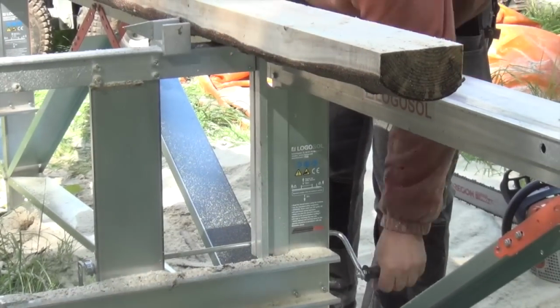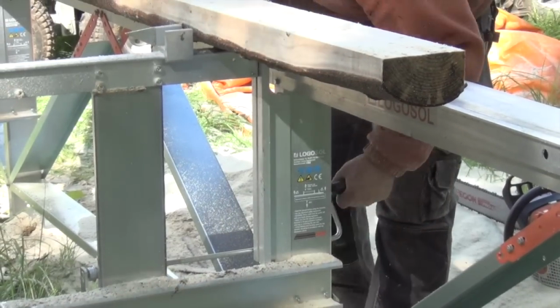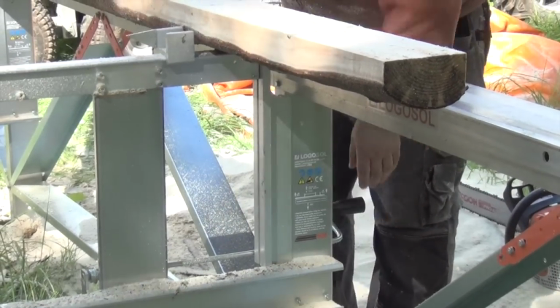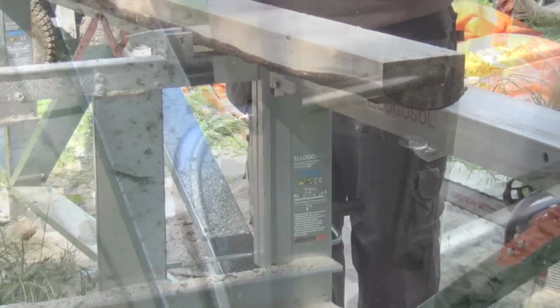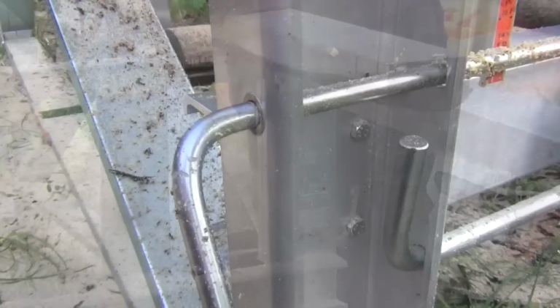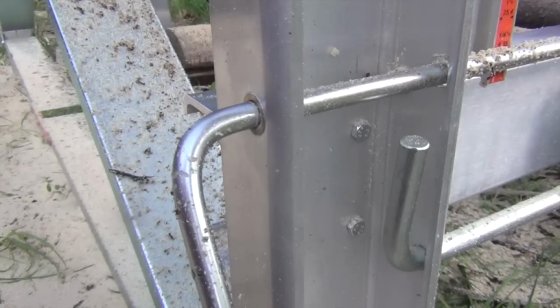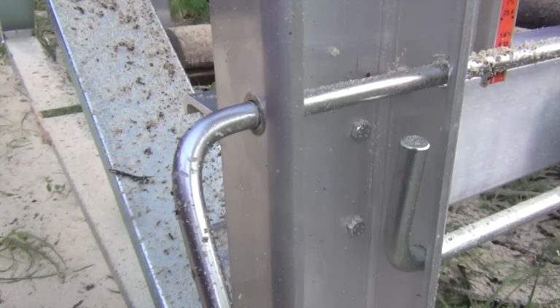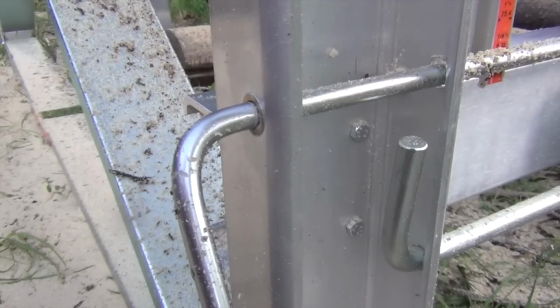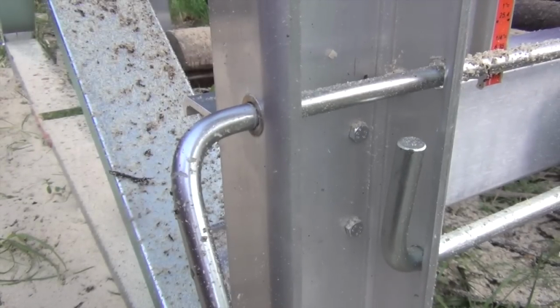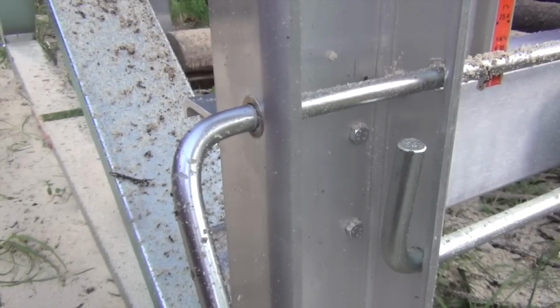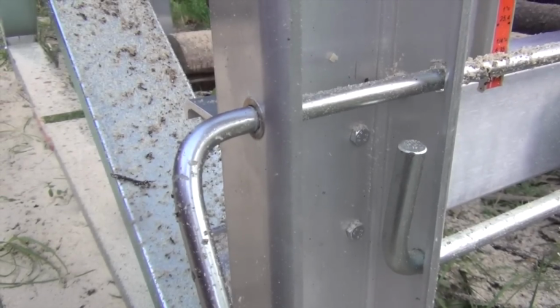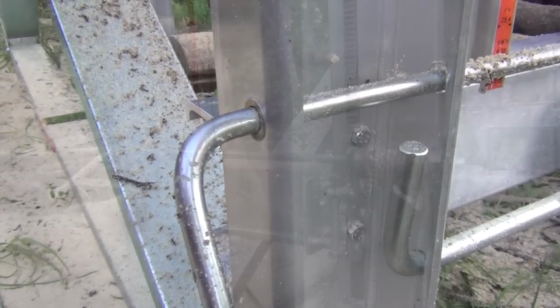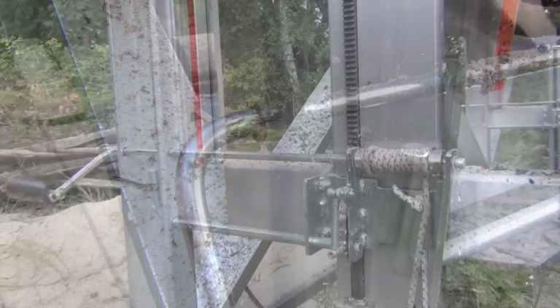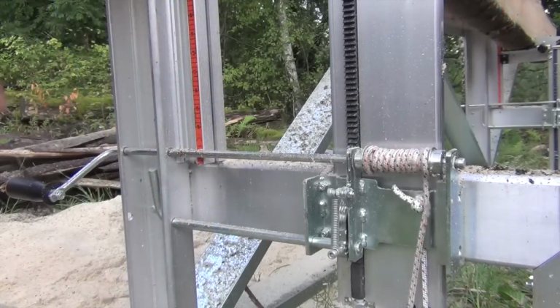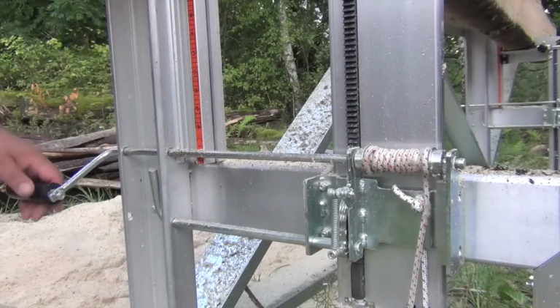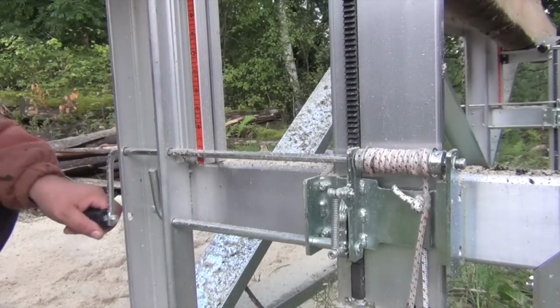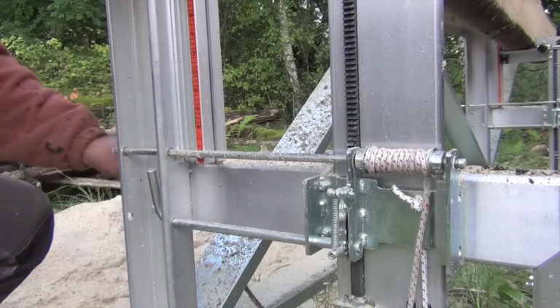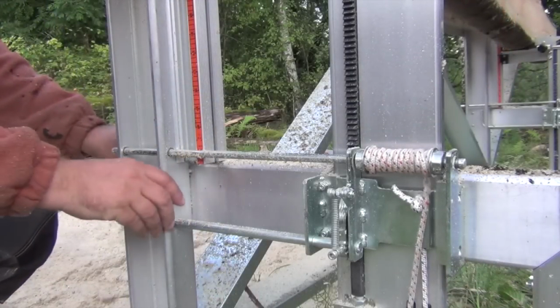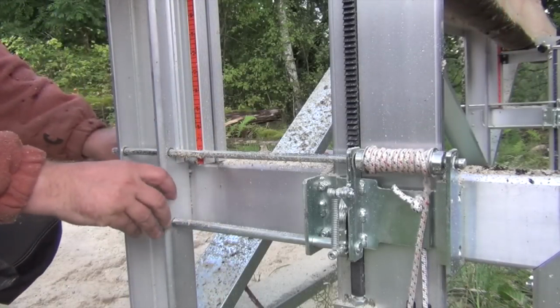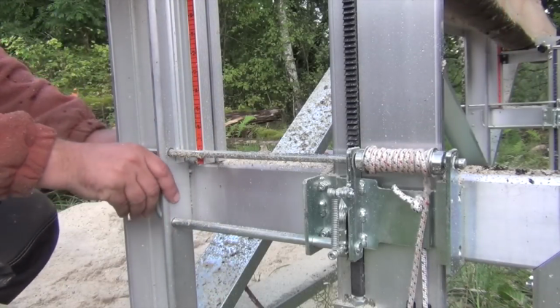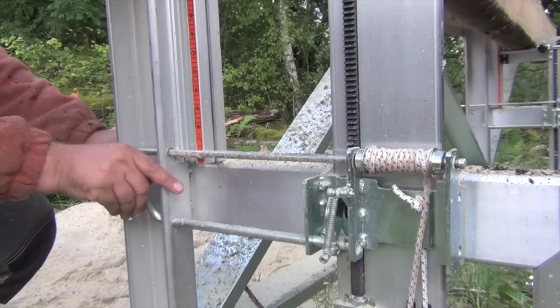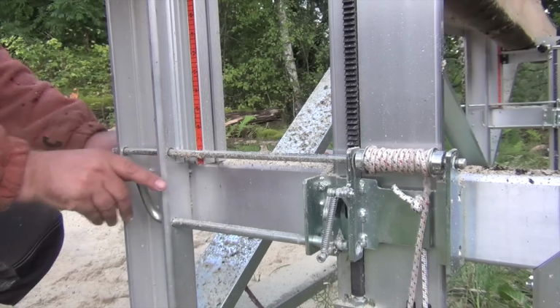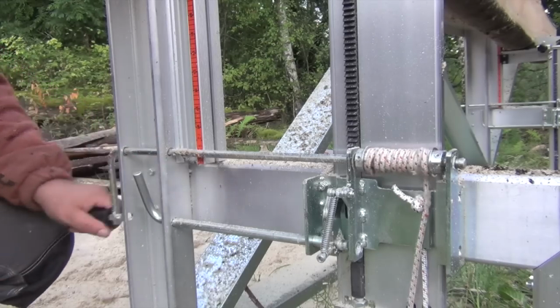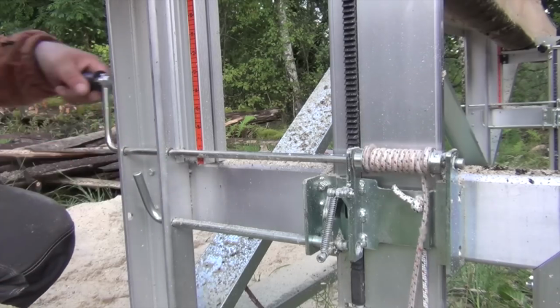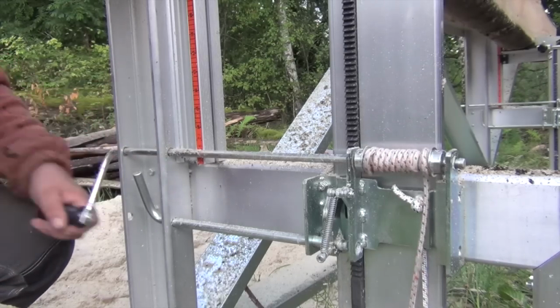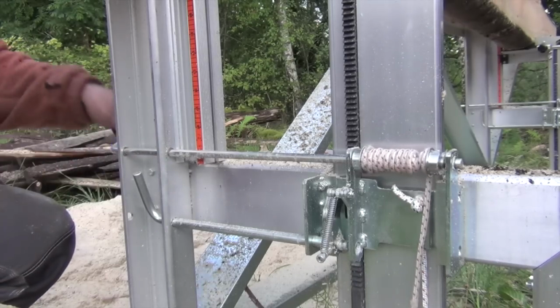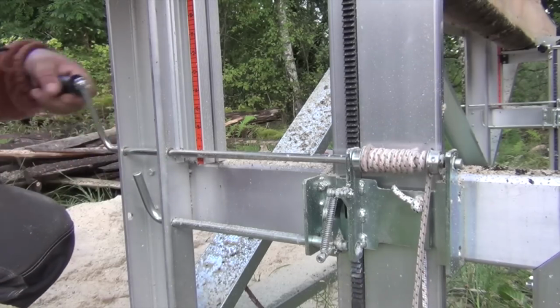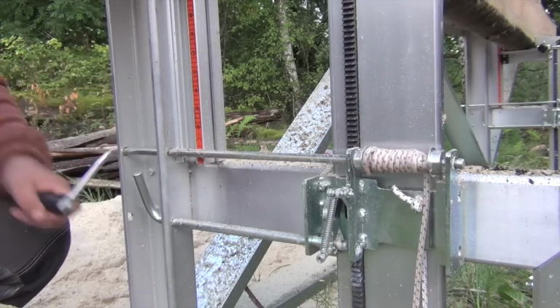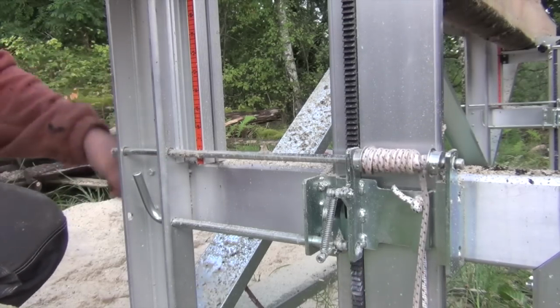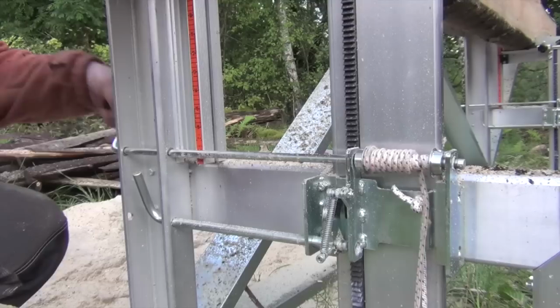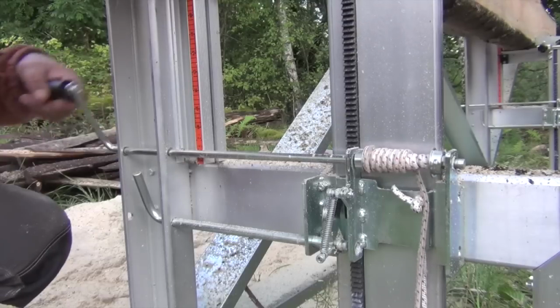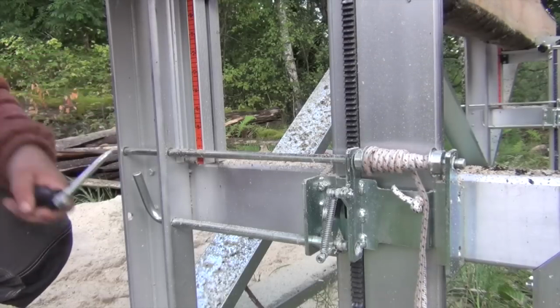The height adjustment is something I really like. One click raises the log a quarter inch. So if you want to make a one-inch board, you just count four clicks for the board and one click for the bar.